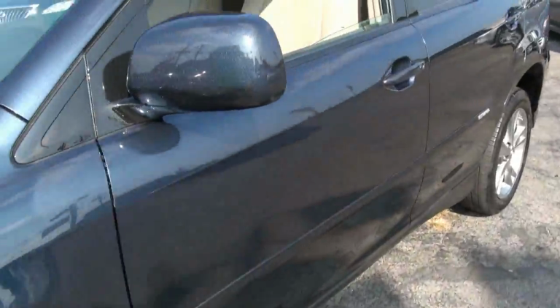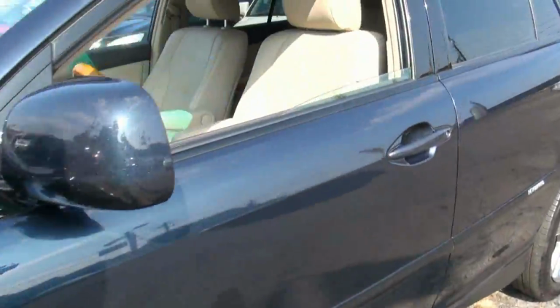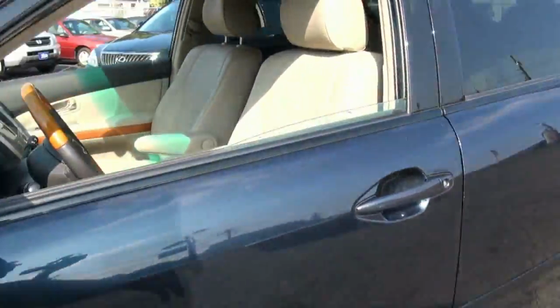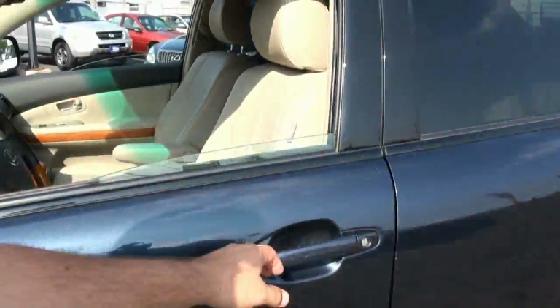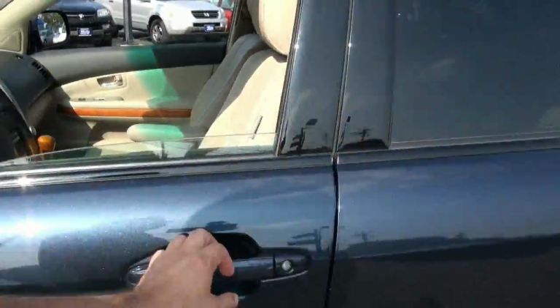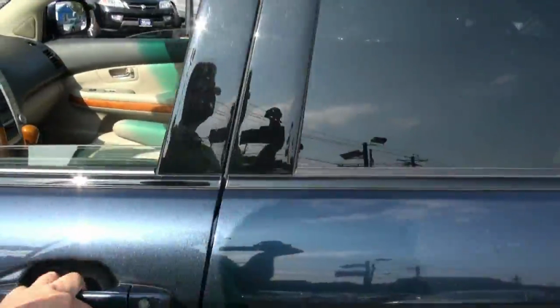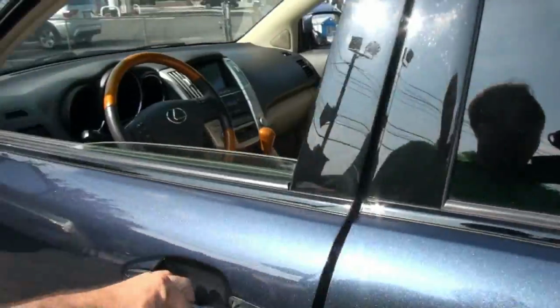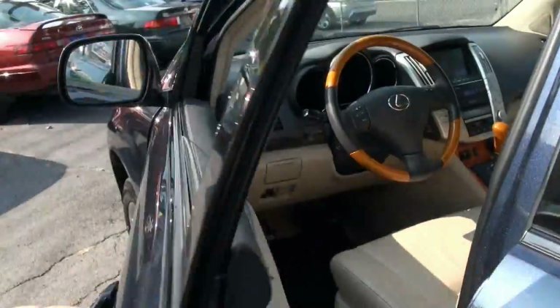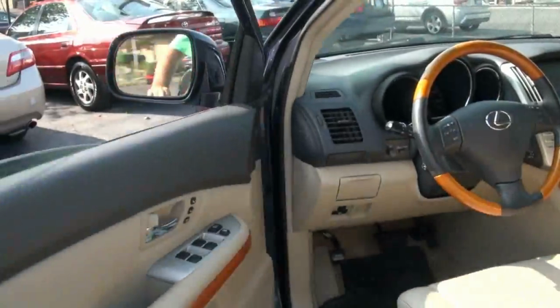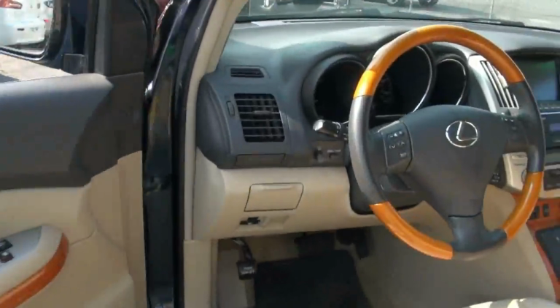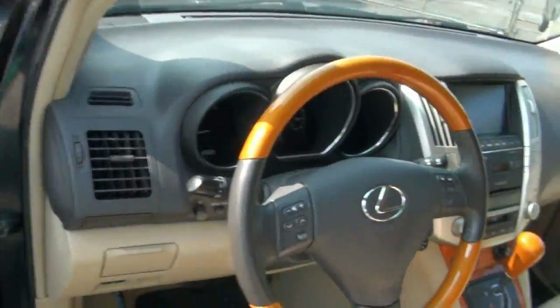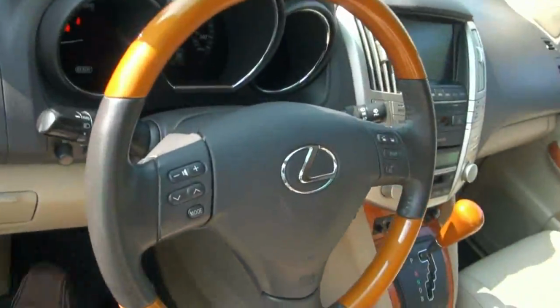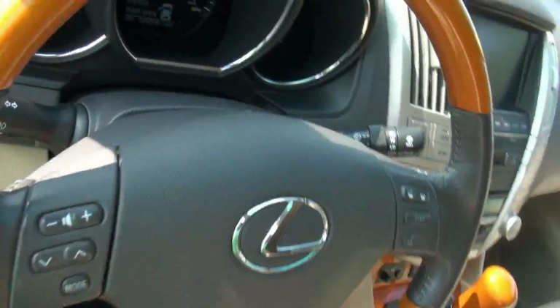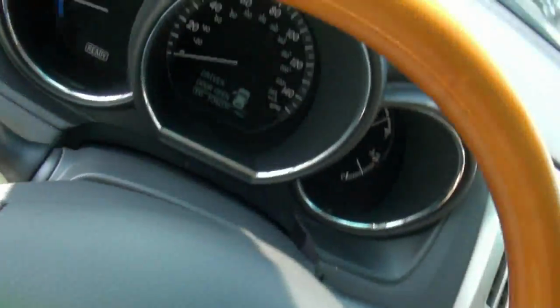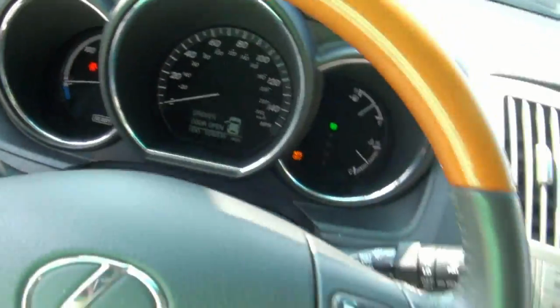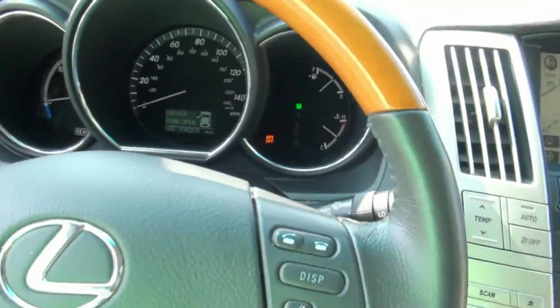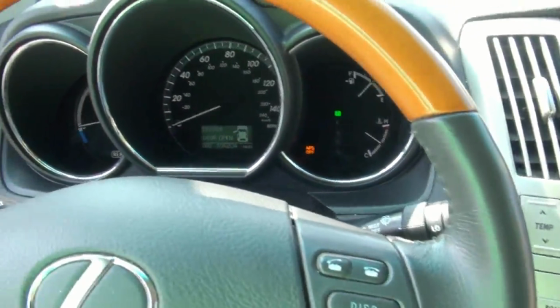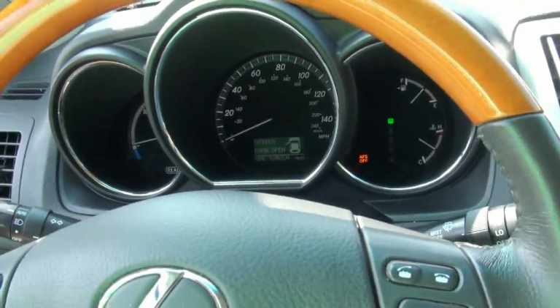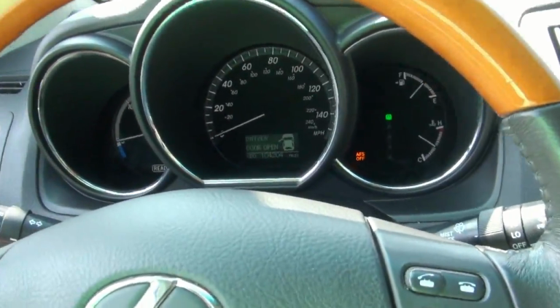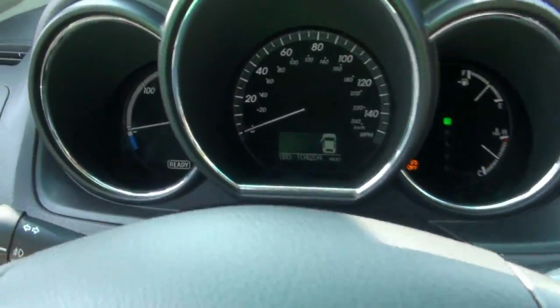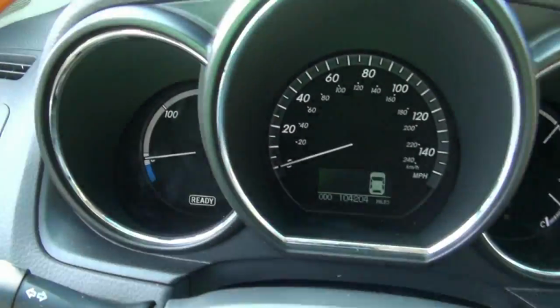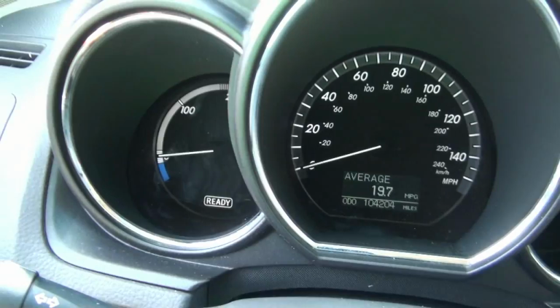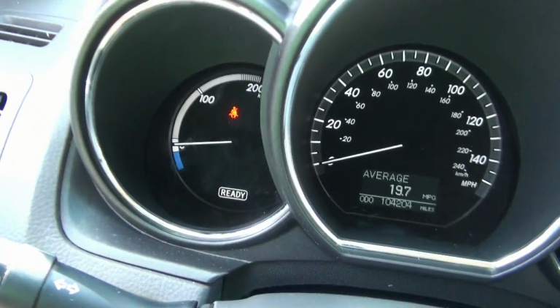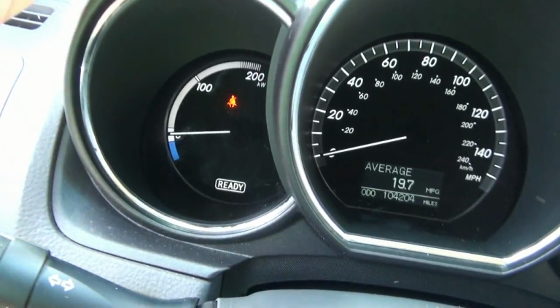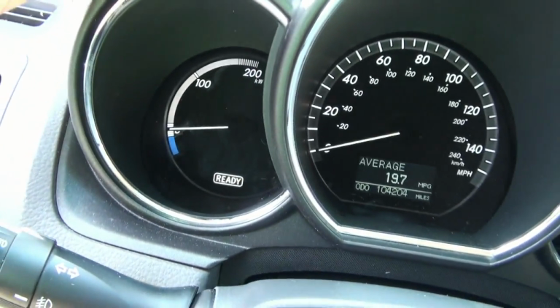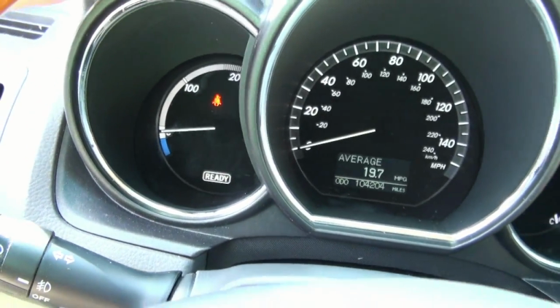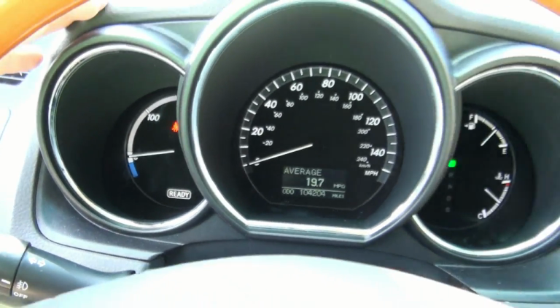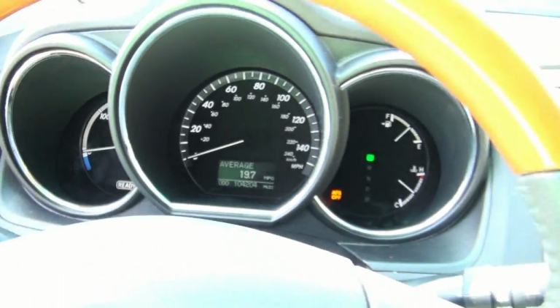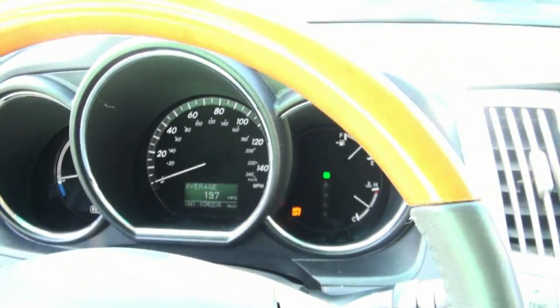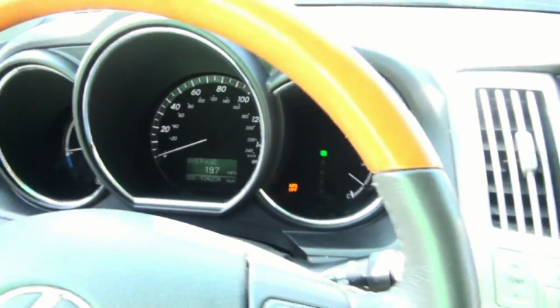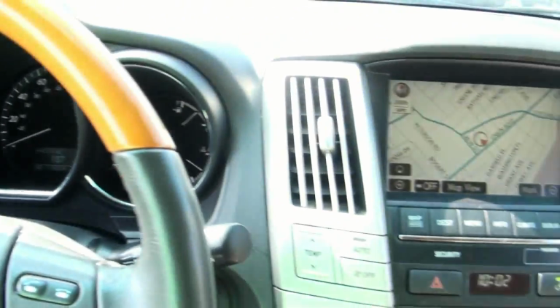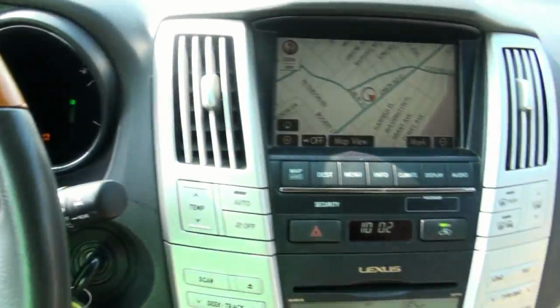It's weird when you start these up — it doesn't even feel like they start because it's just on the electric, so it takes a little bit of getting used to. Also gives you a kilowatt readout instead of an RPM gauge.